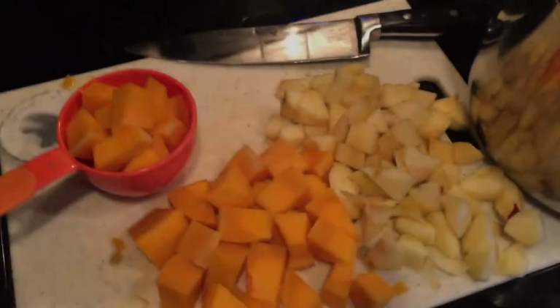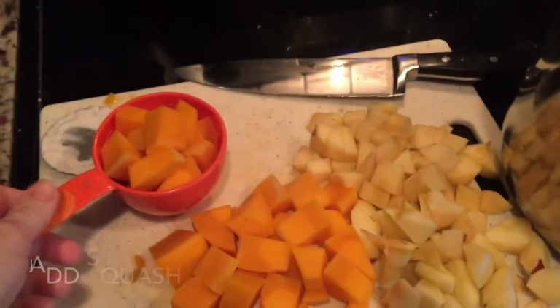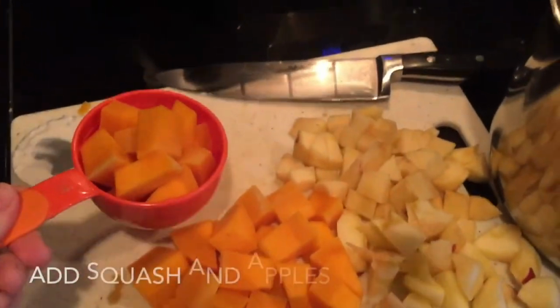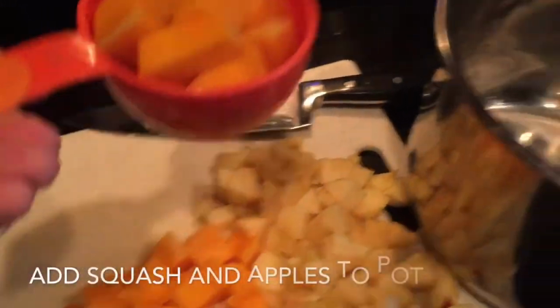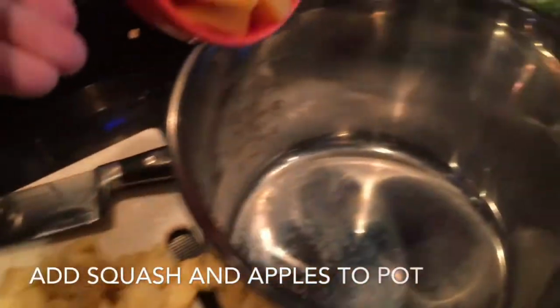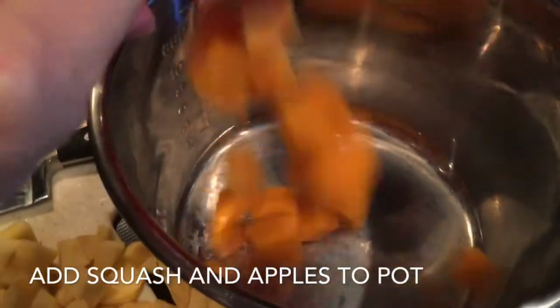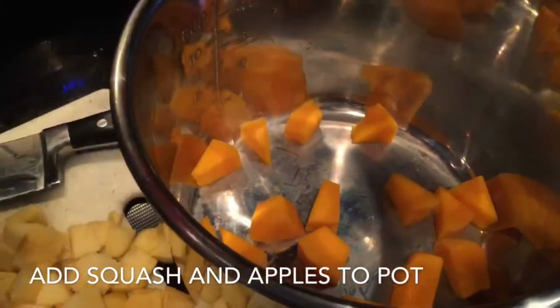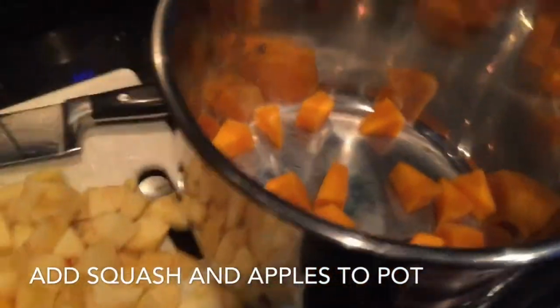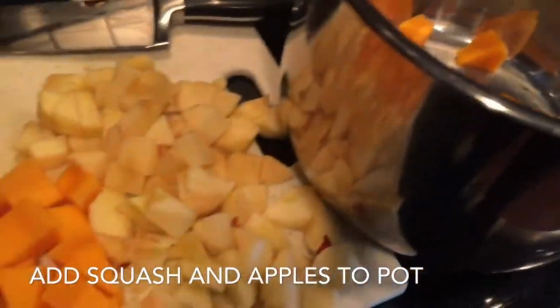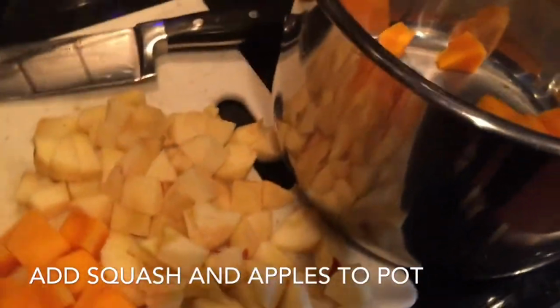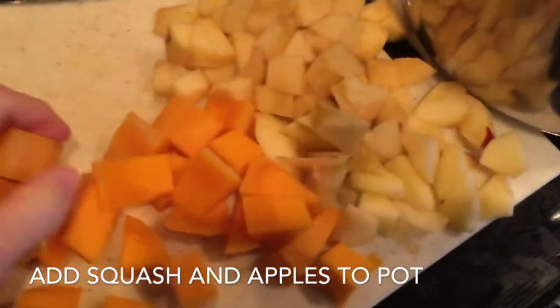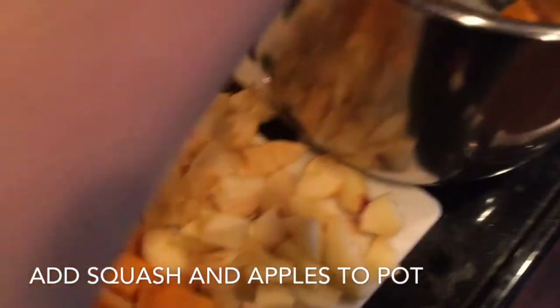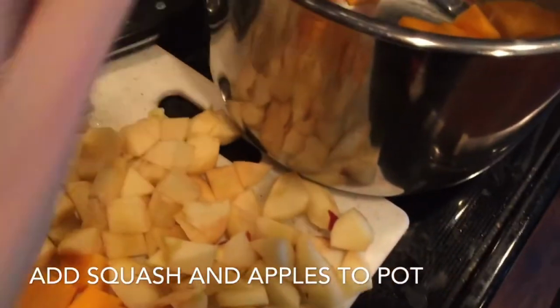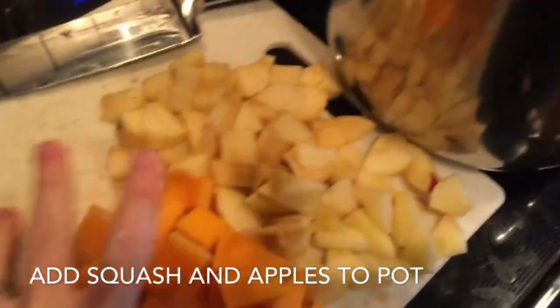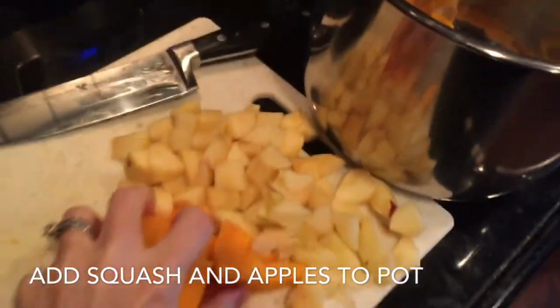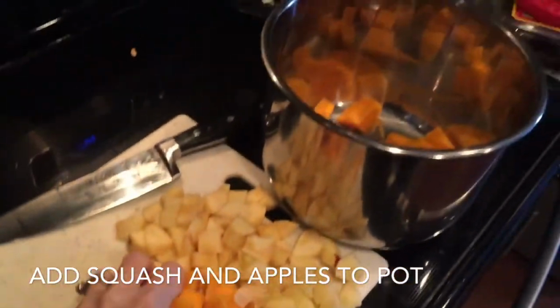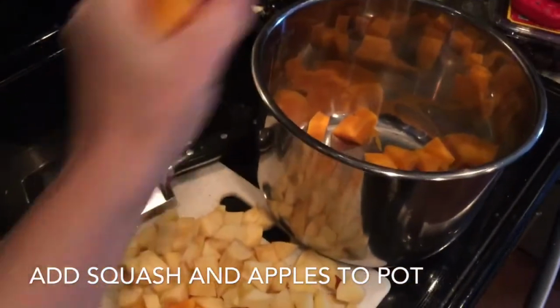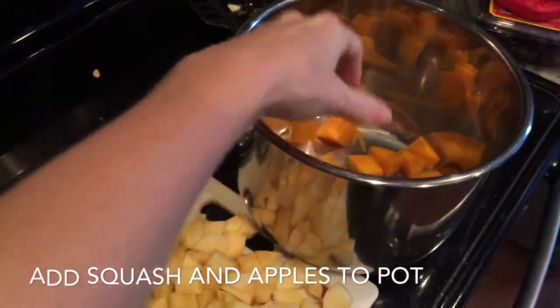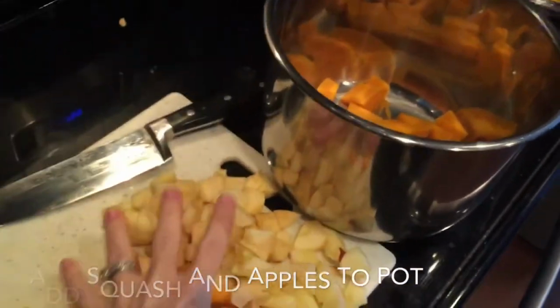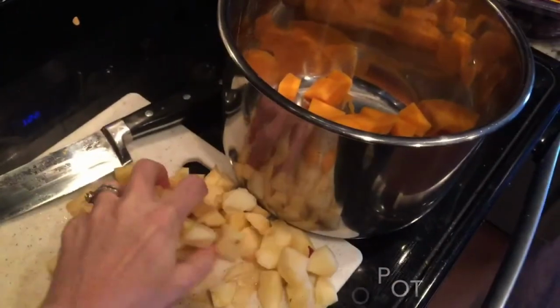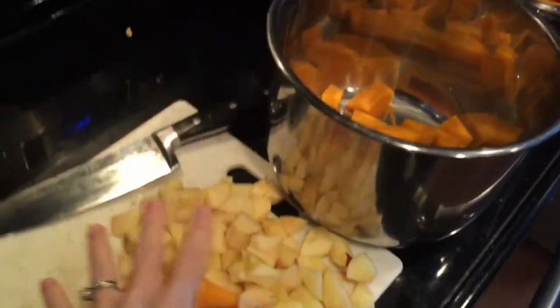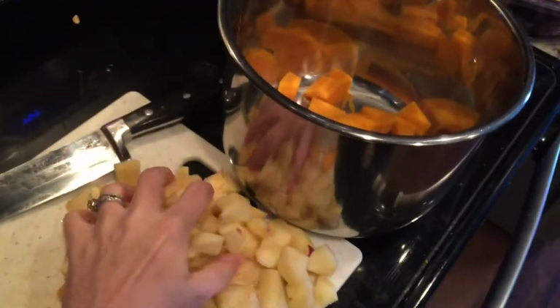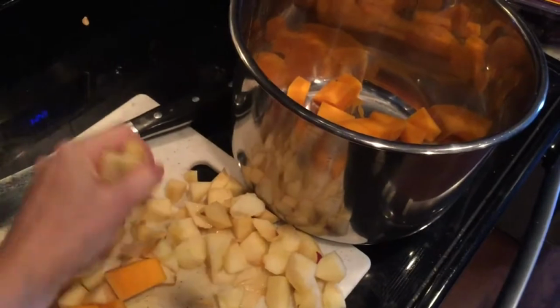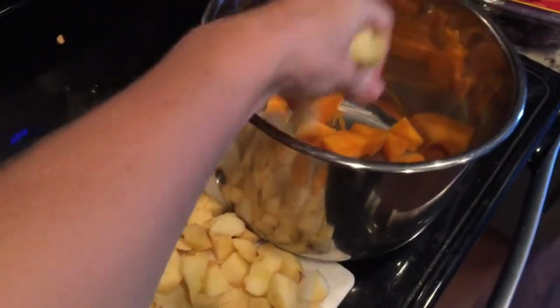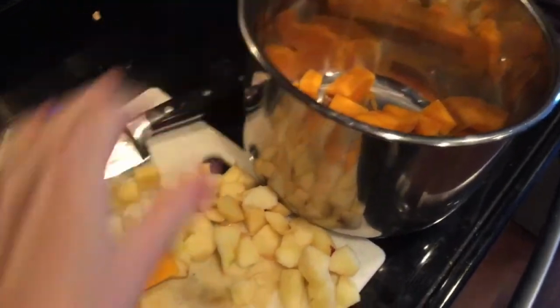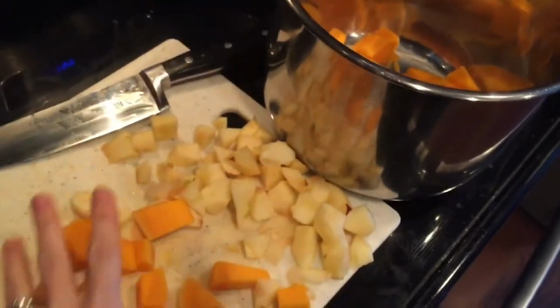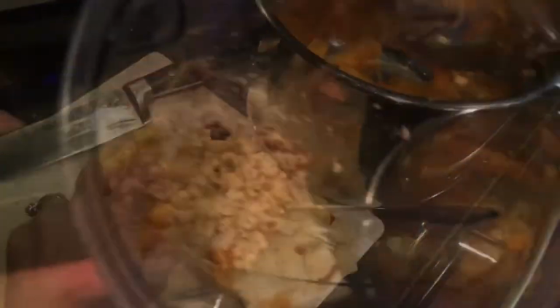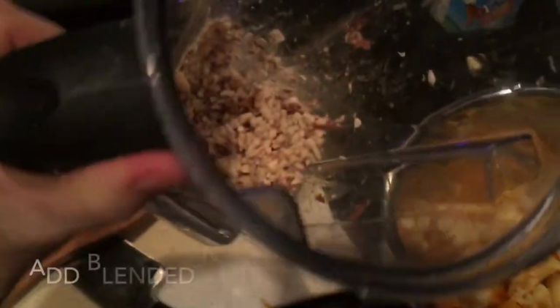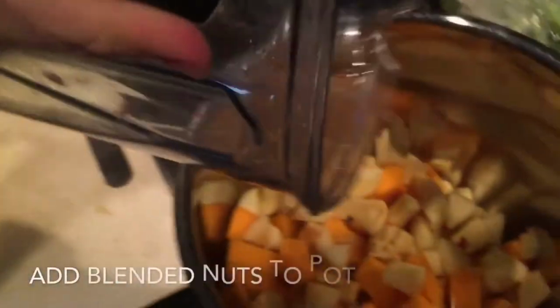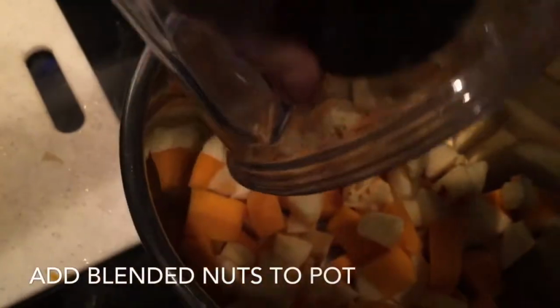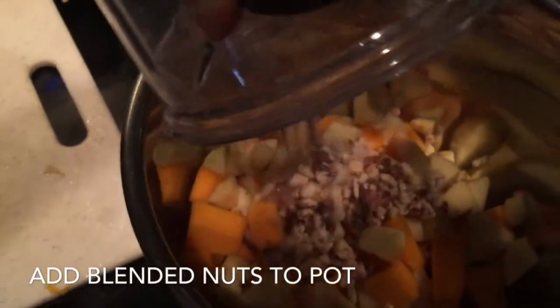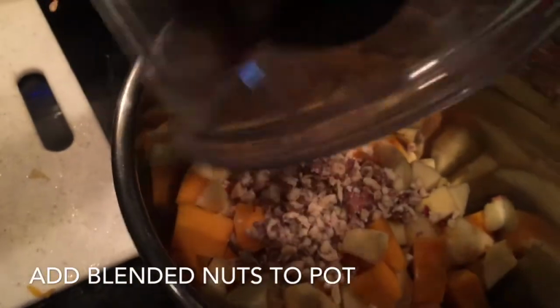The next thing you're going to do is add your squash and your apples to the inner liner pot of your Instant Pot, followed by the nut flour that you just made in your blender.